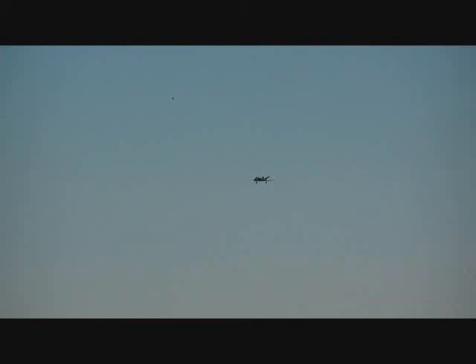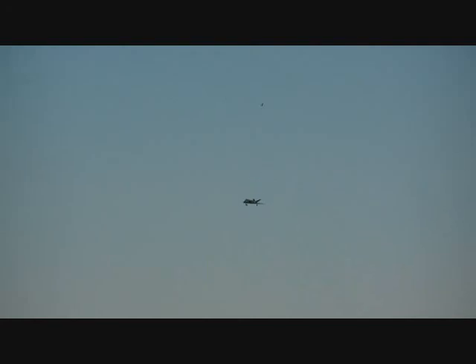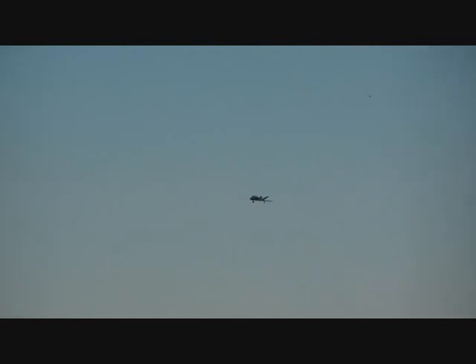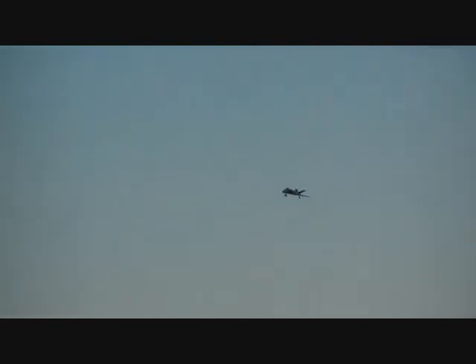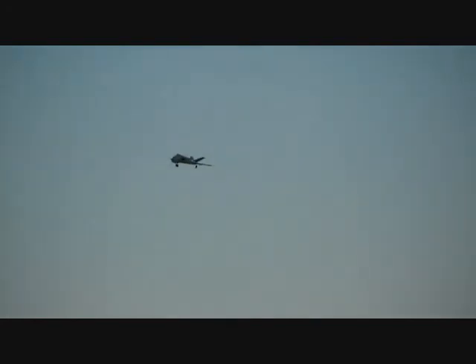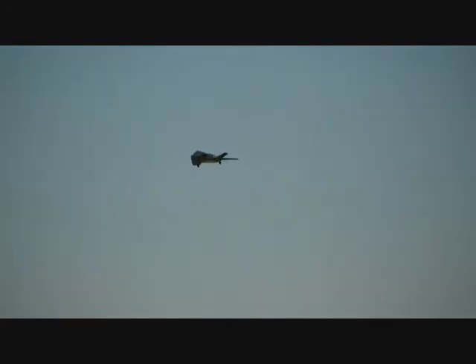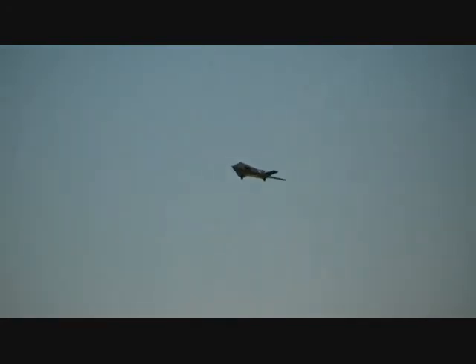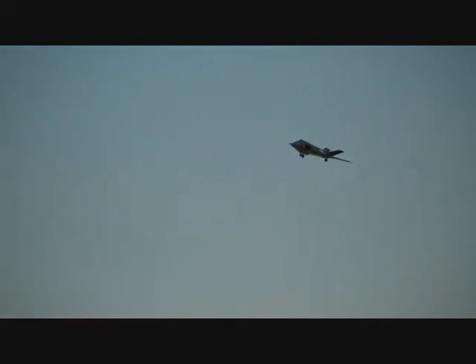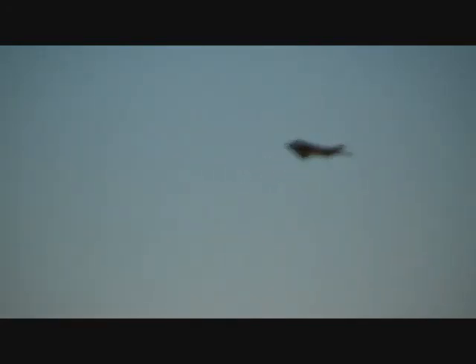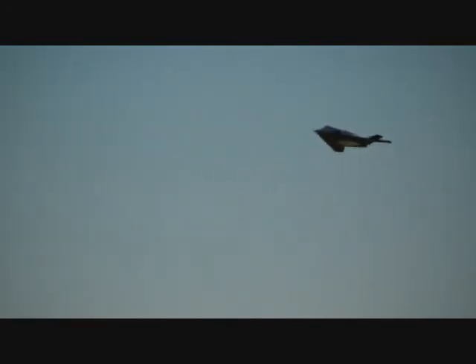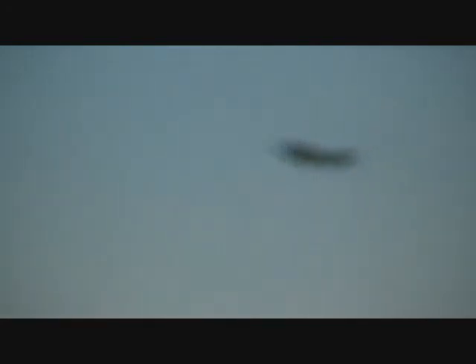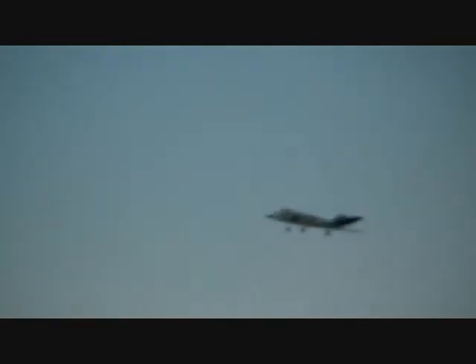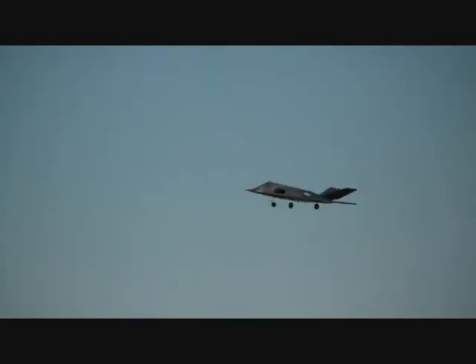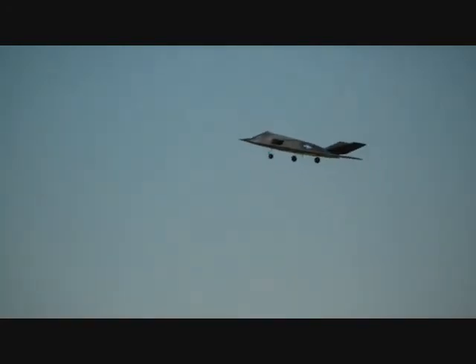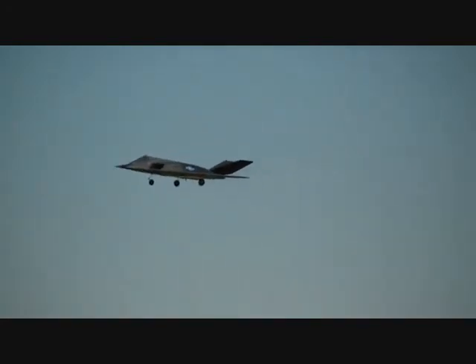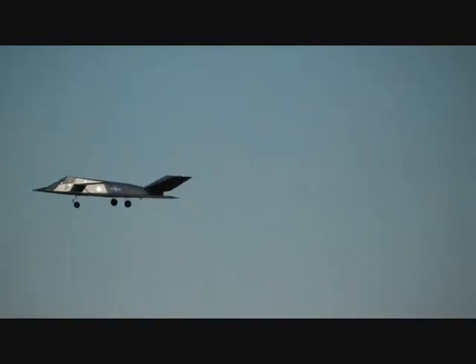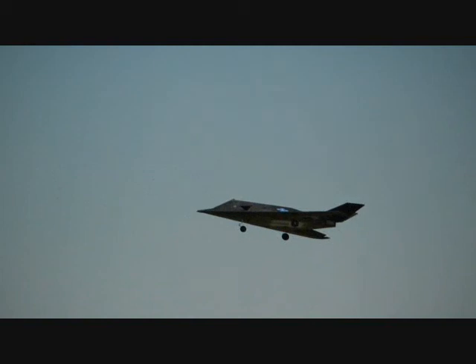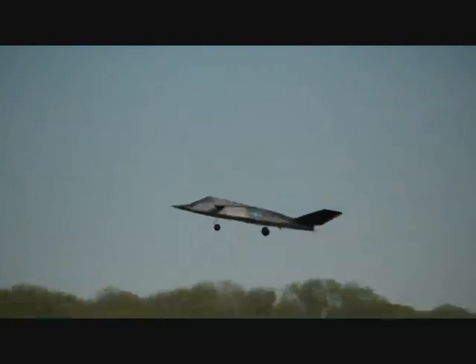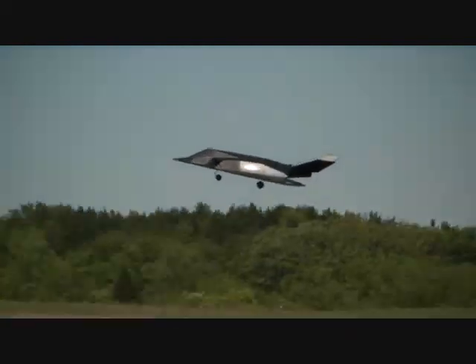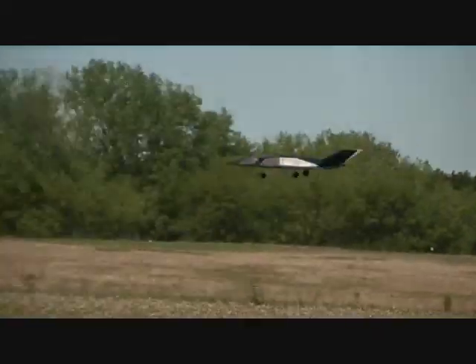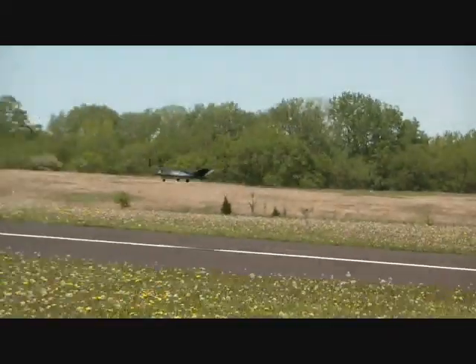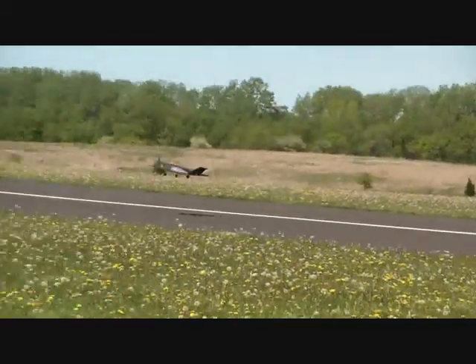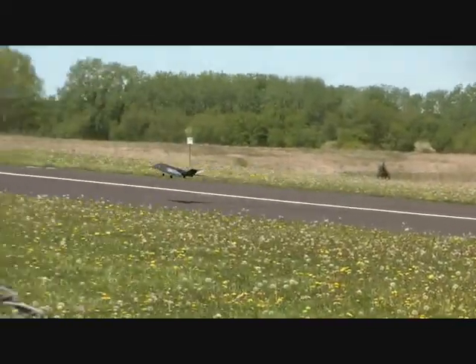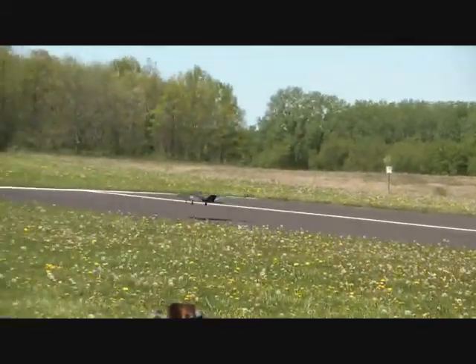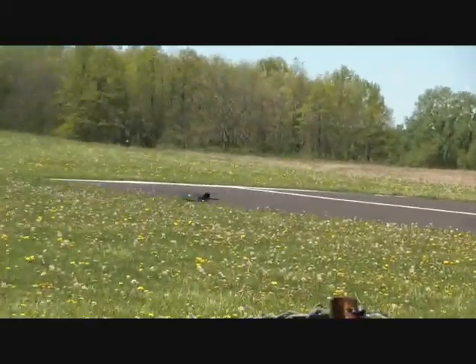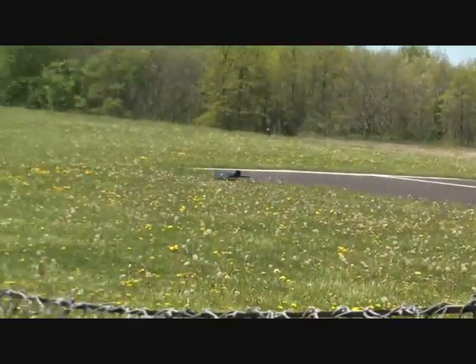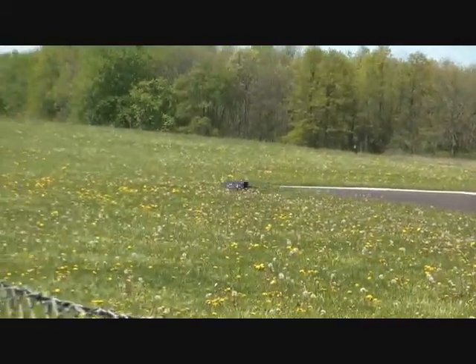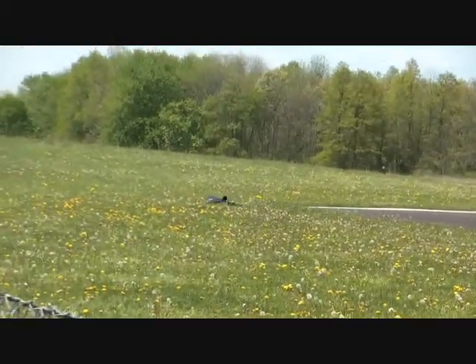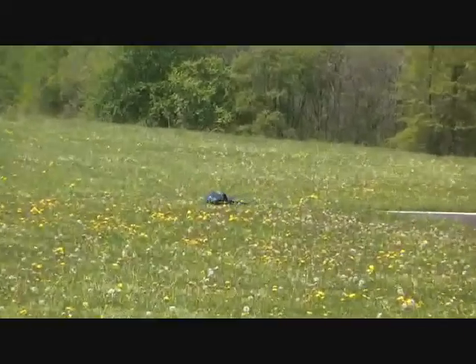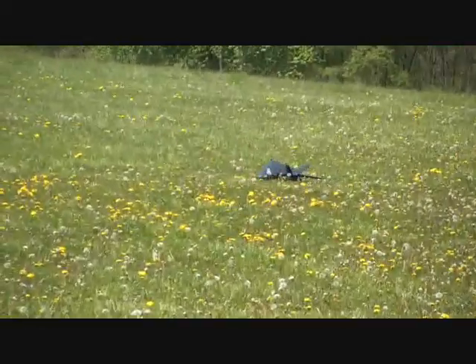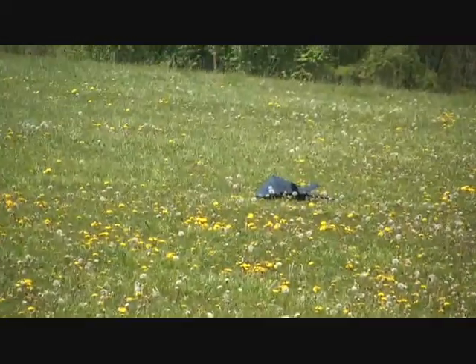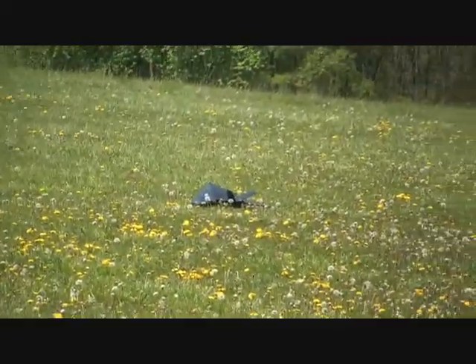We've got to land with some speed, we have to throttle down, it's too hard. Not bad. Woohoo!